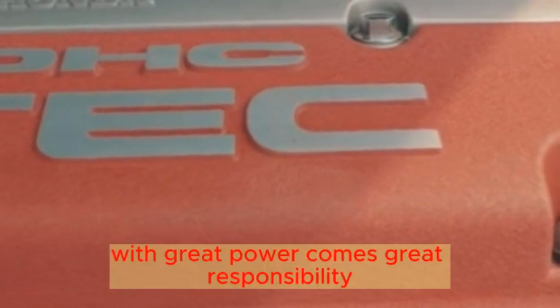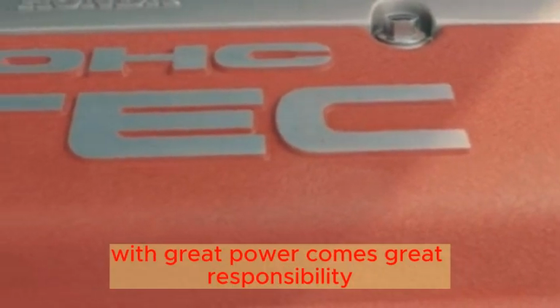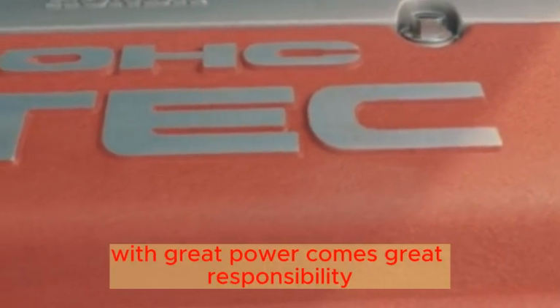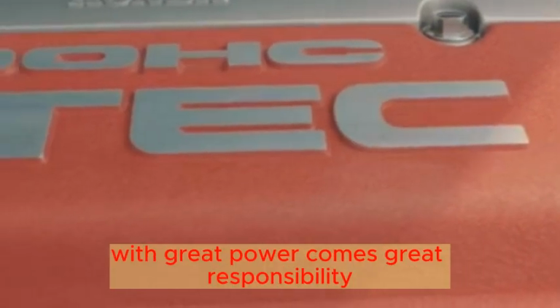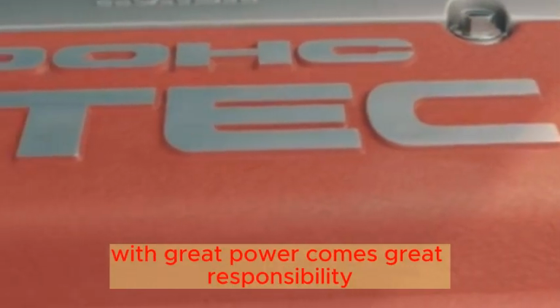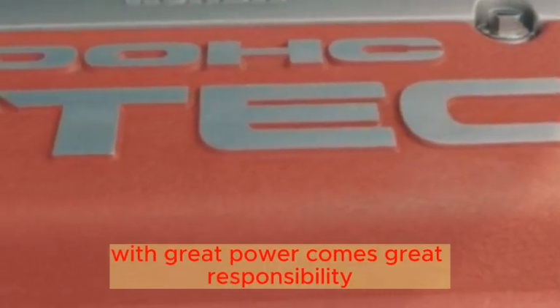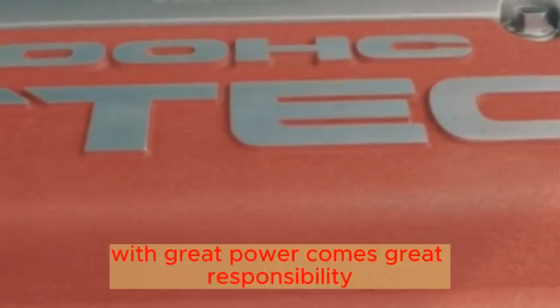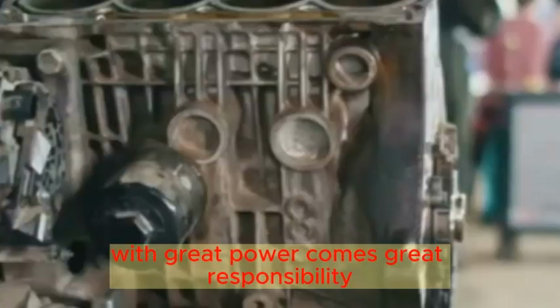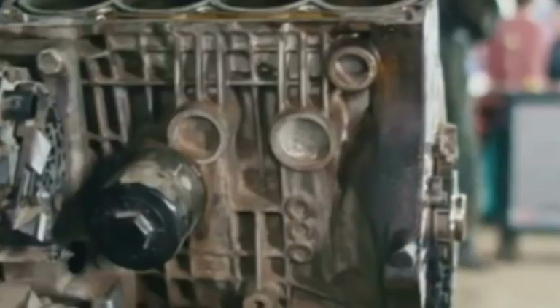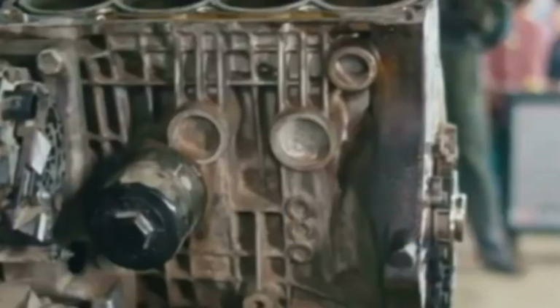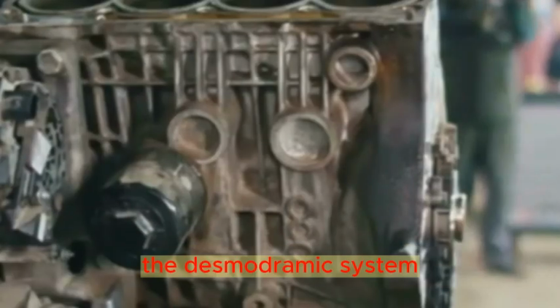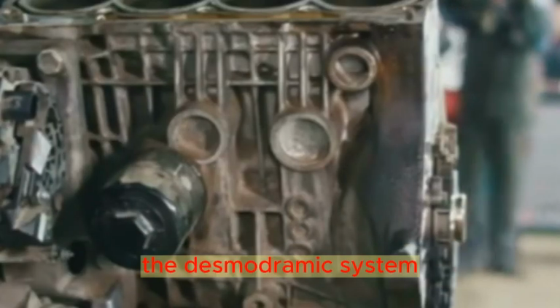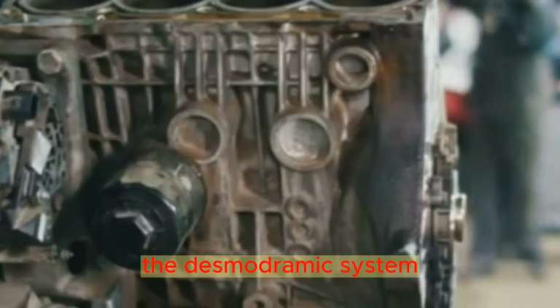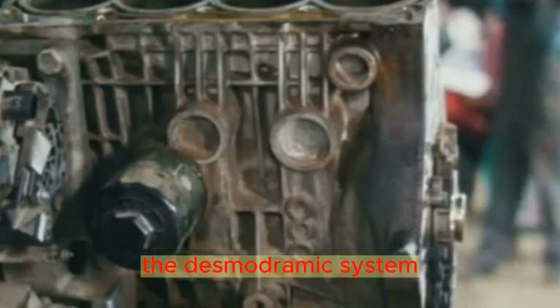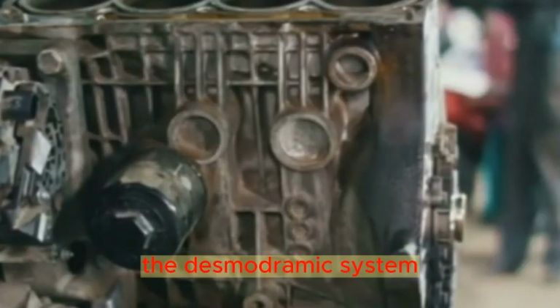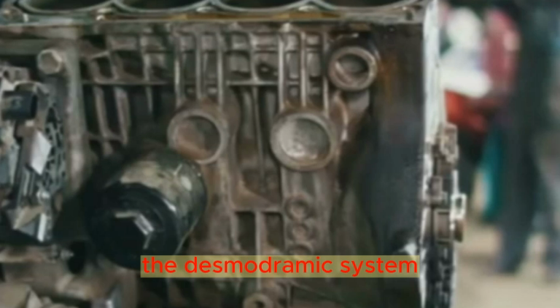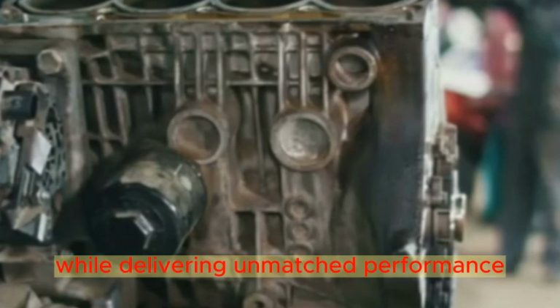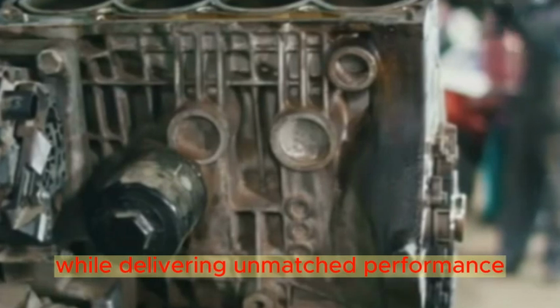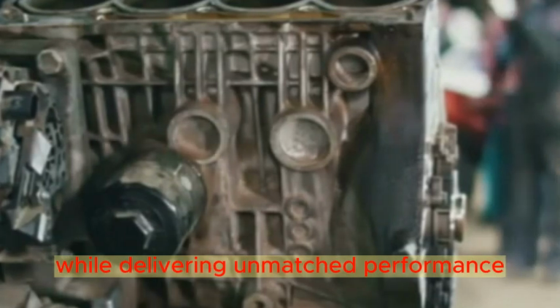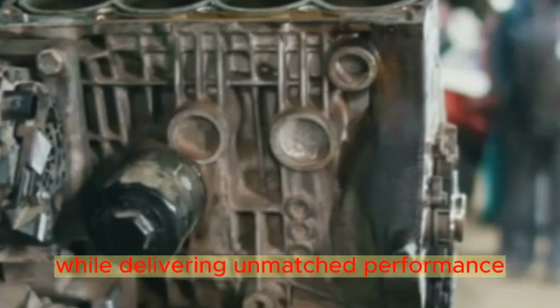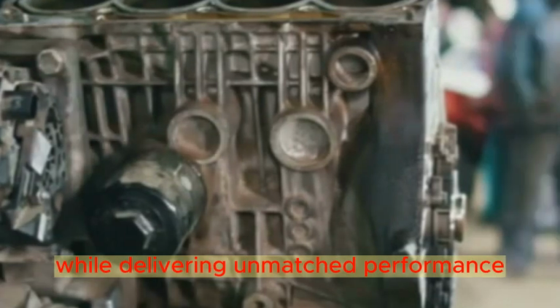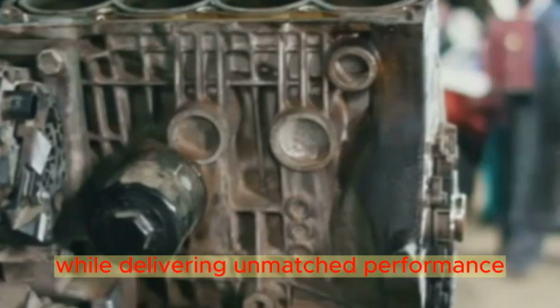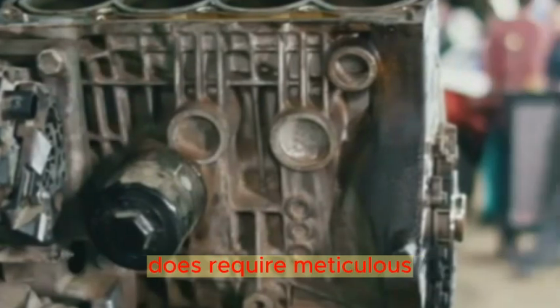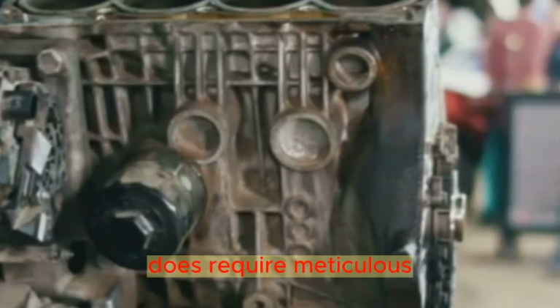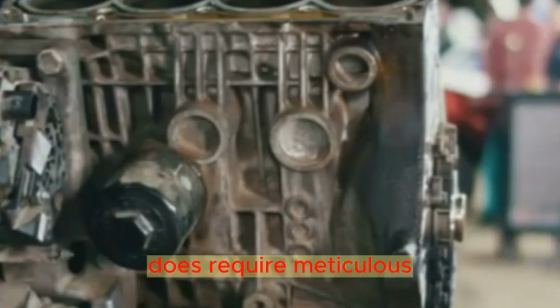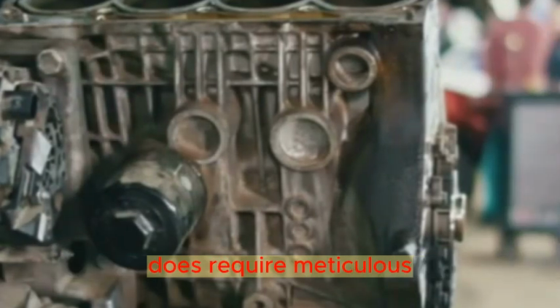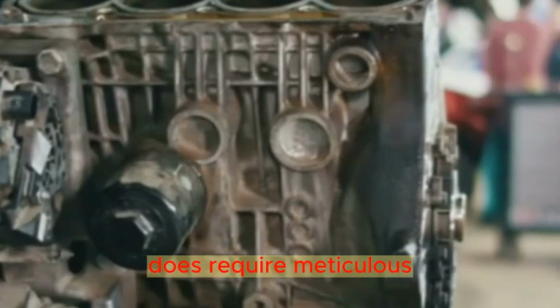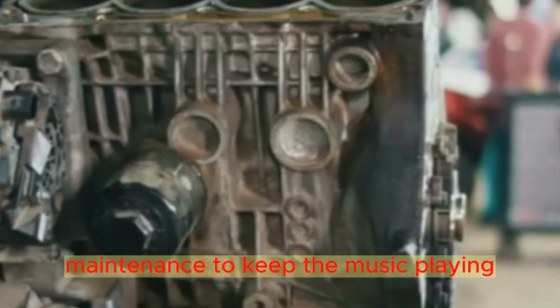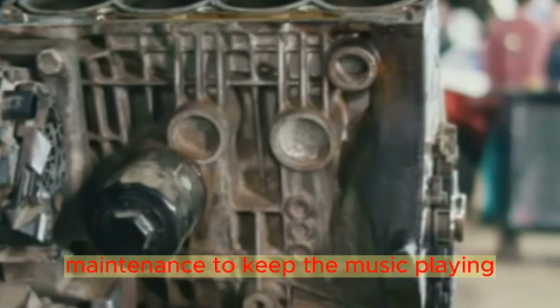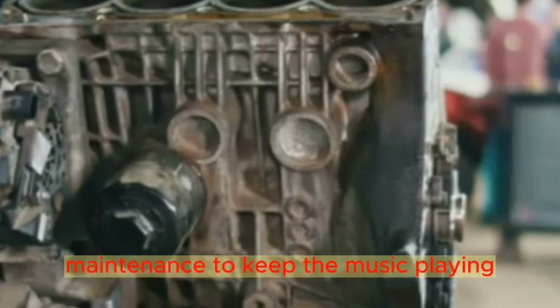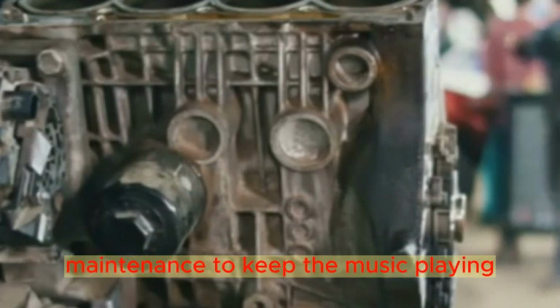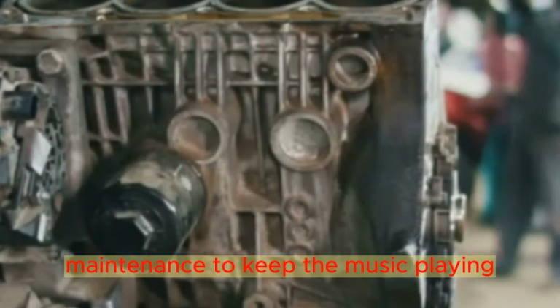With great power comes great responsibility. The Desmodromic system, while delivering unmatched performance, does require meticulous maintenance to keep the music playing.